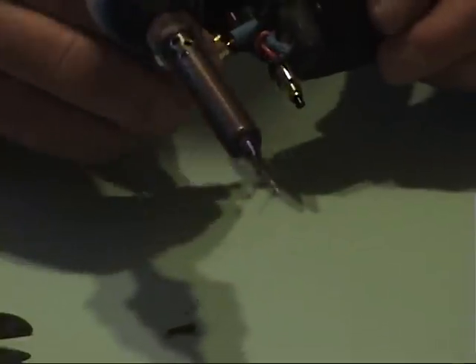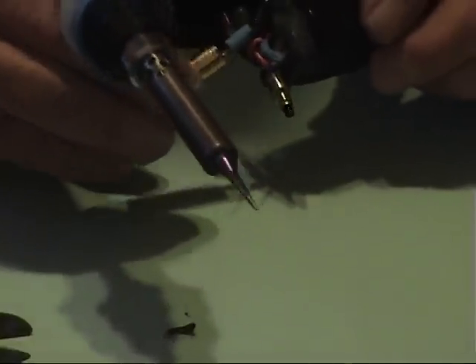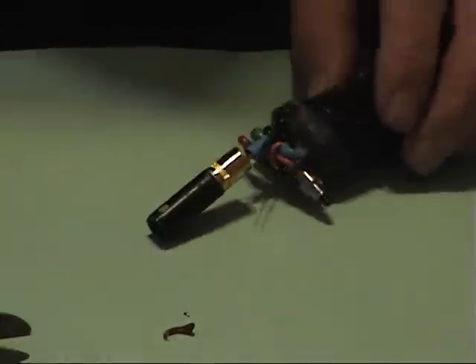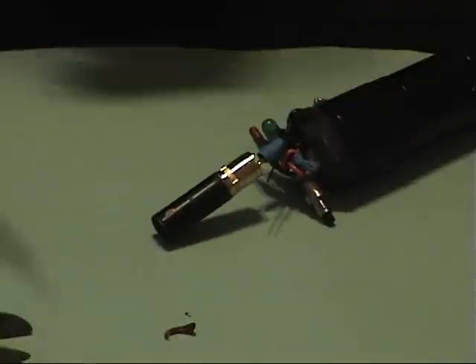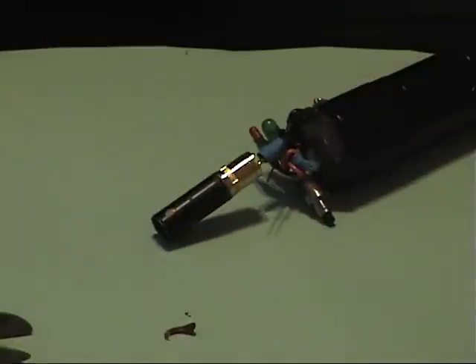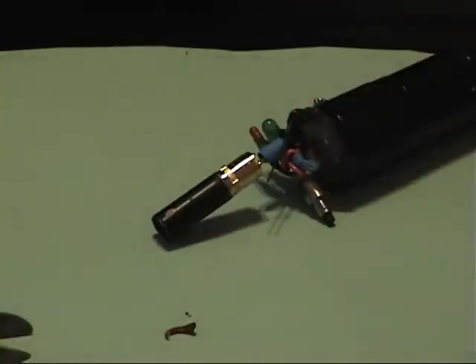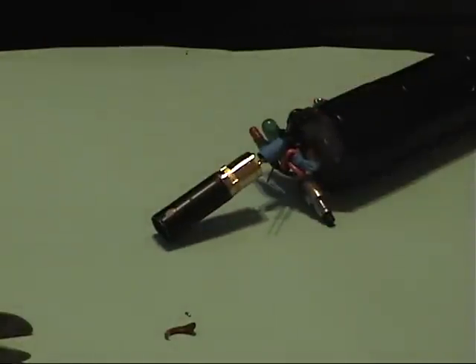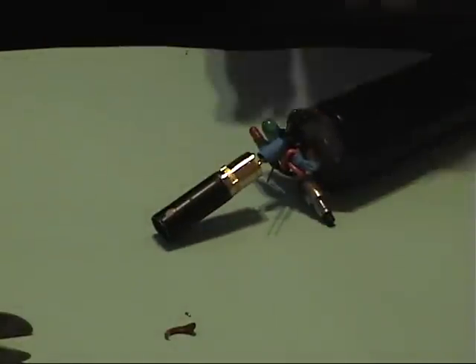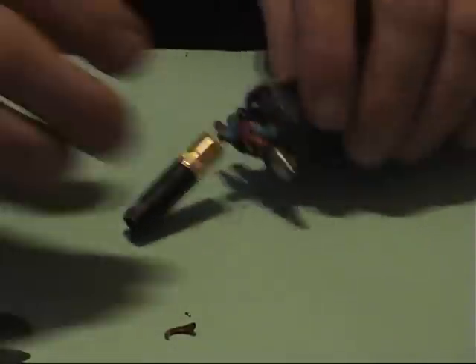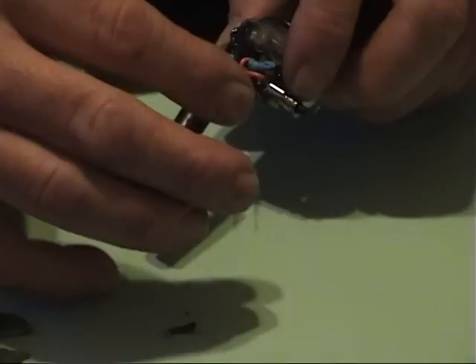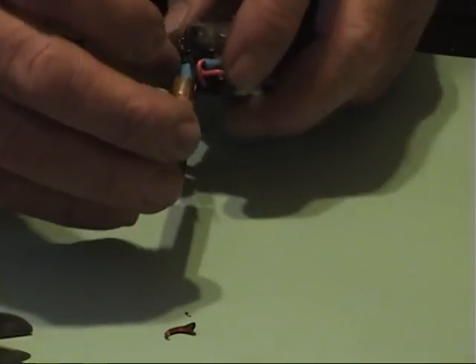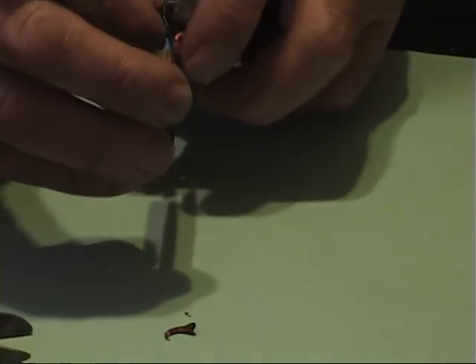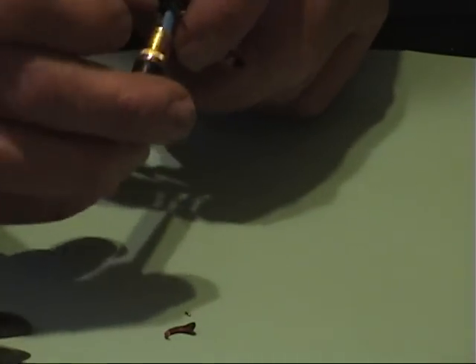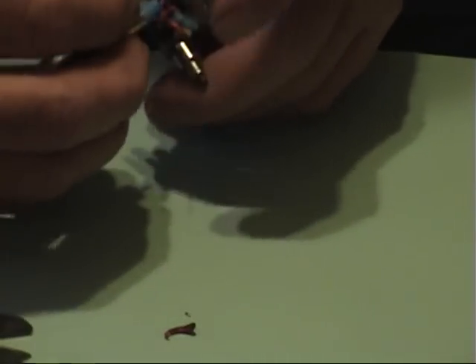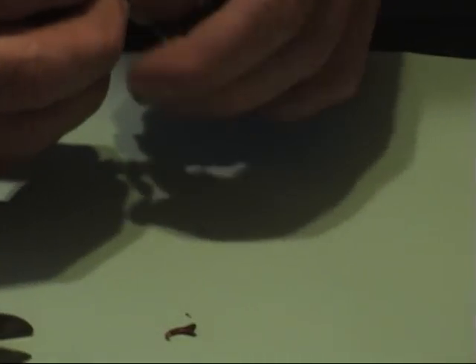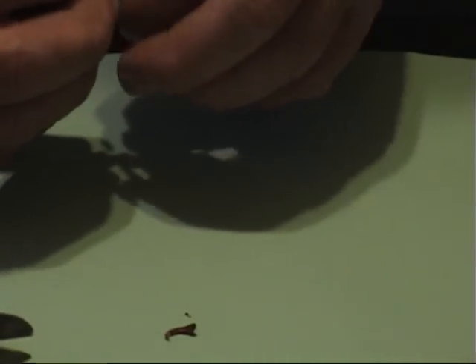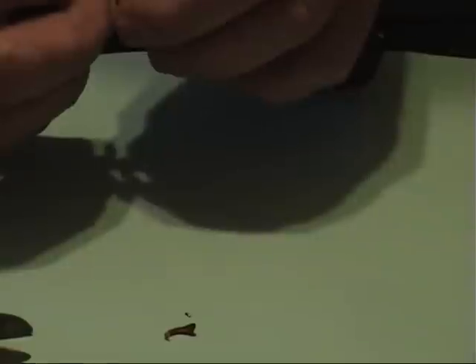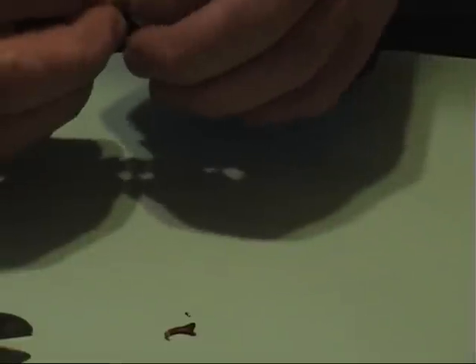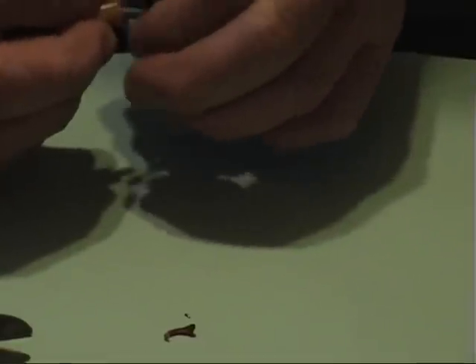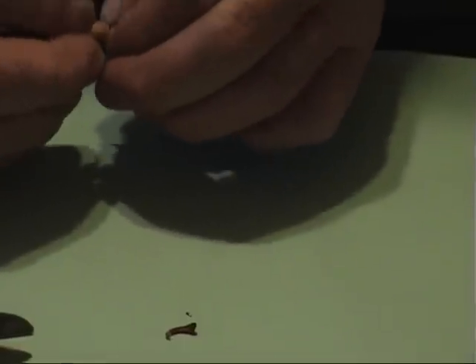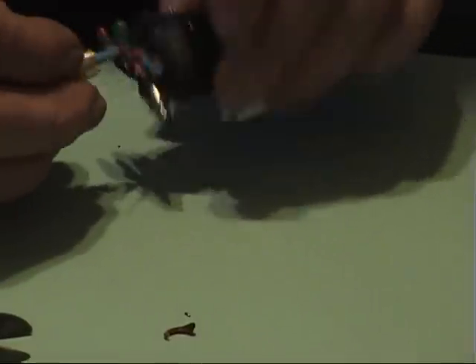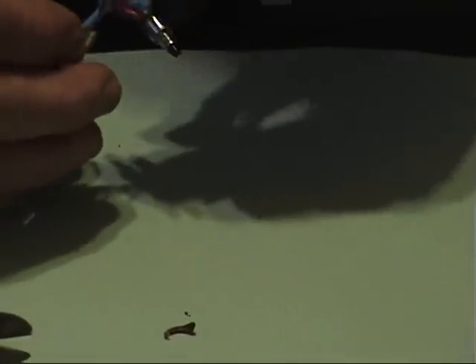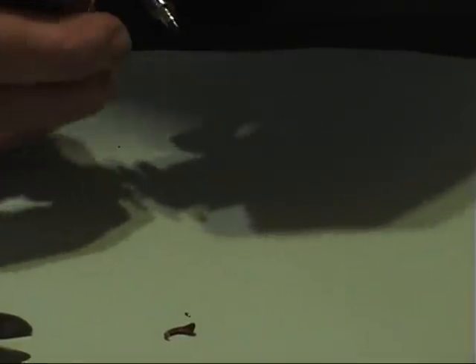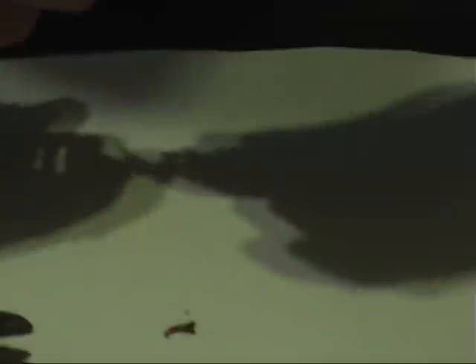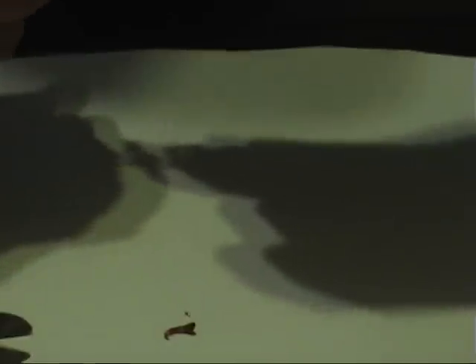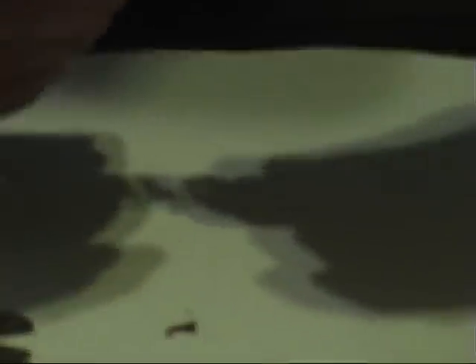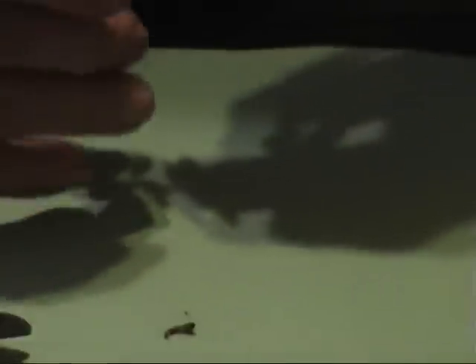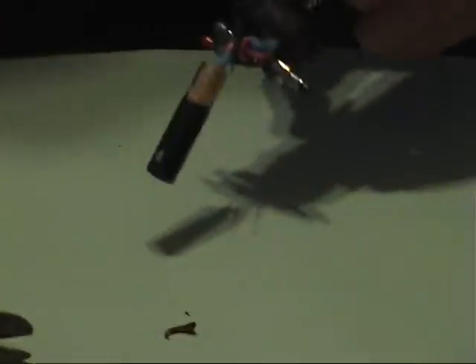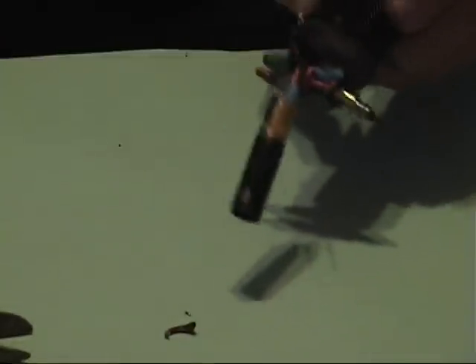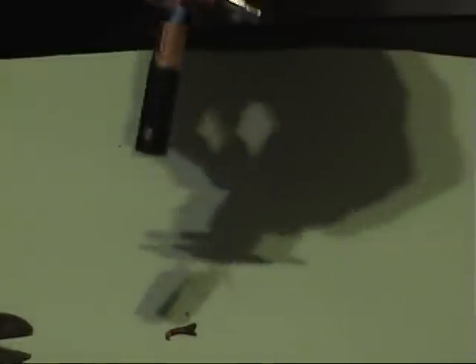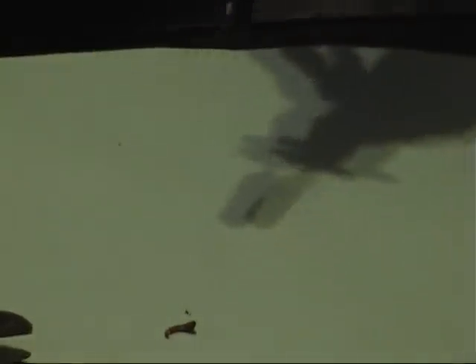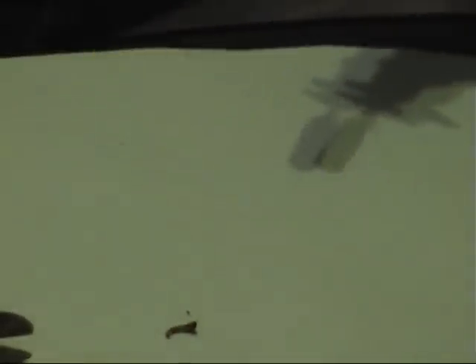Boom — there, it's connected. Now I take my heat shrink and shove it up into there, making sure you can't short it out later.